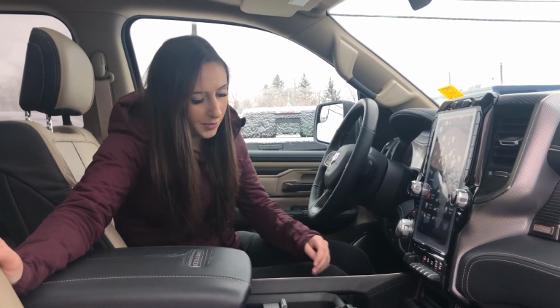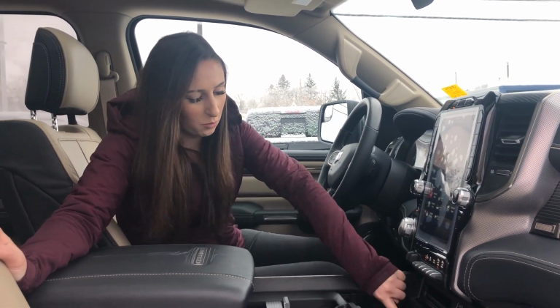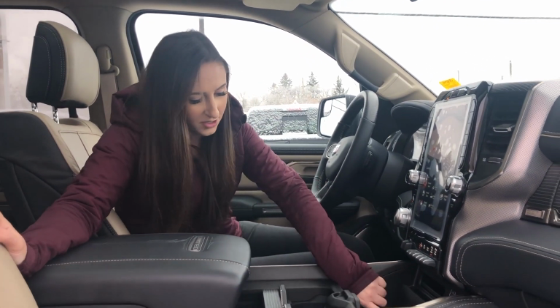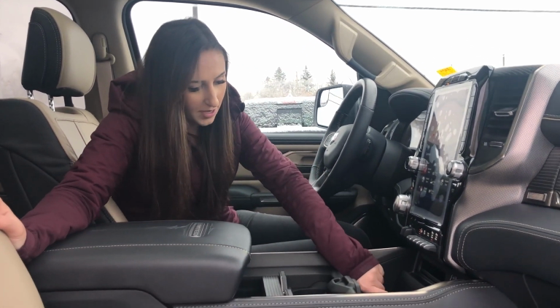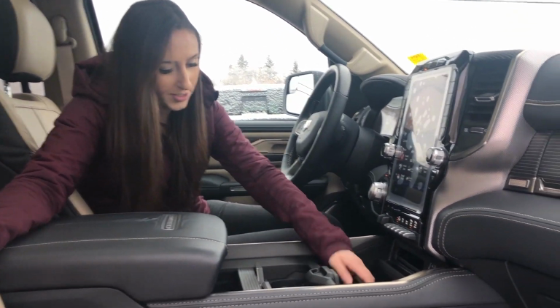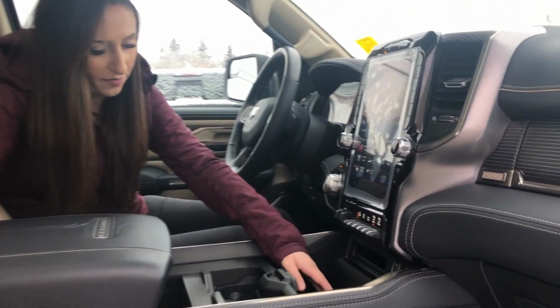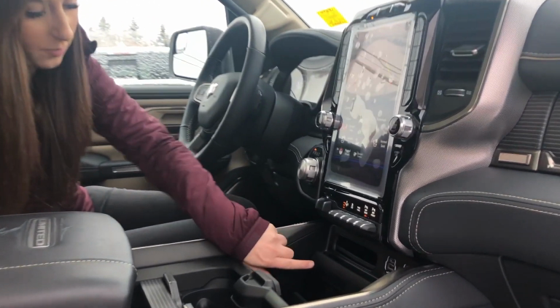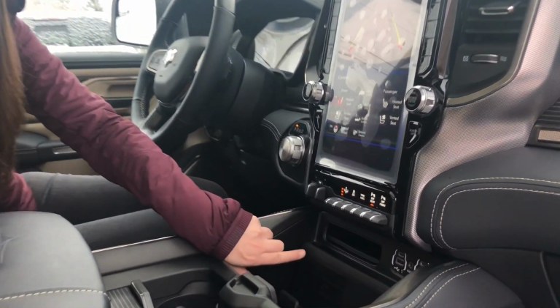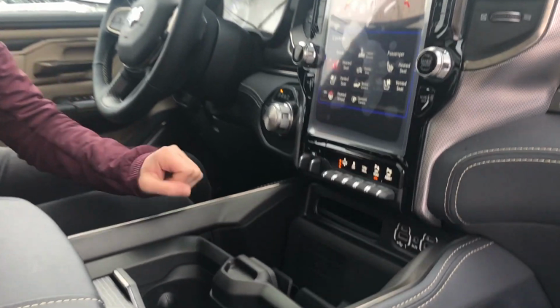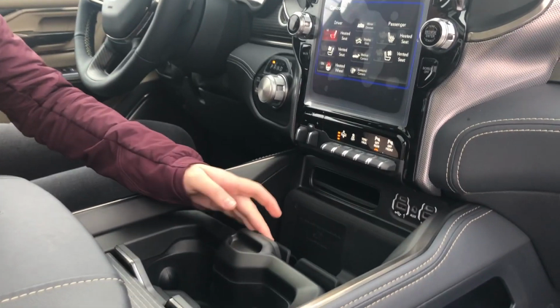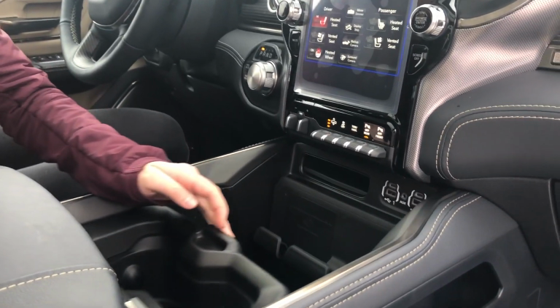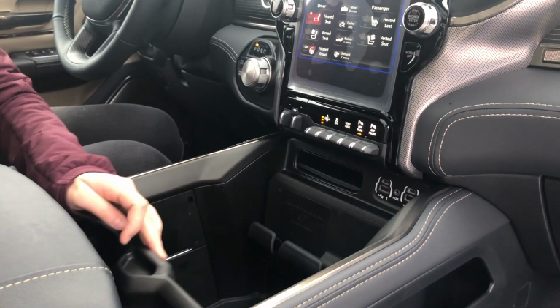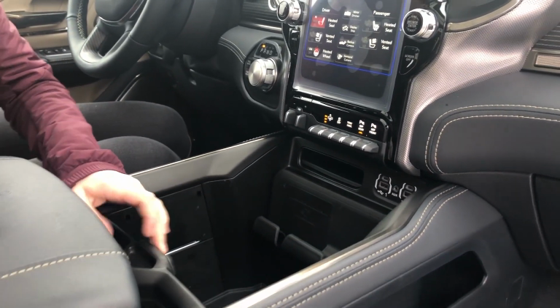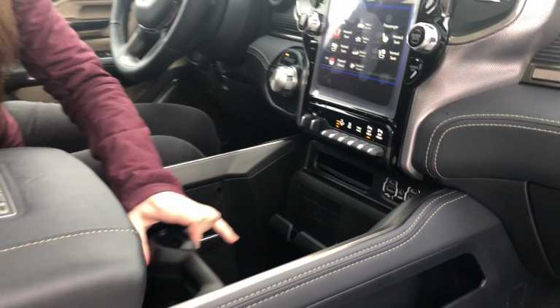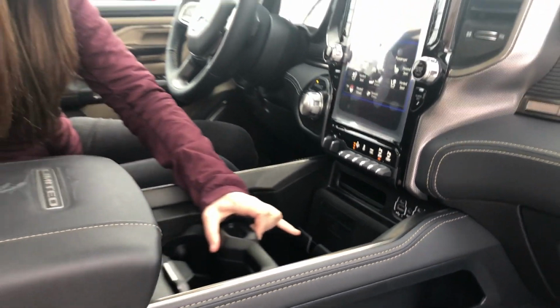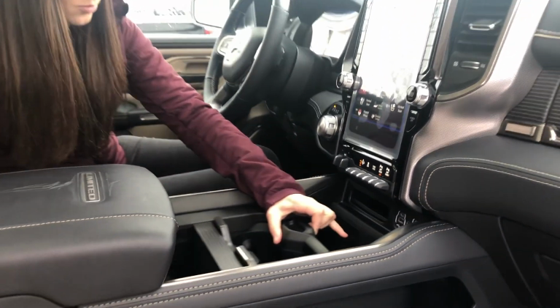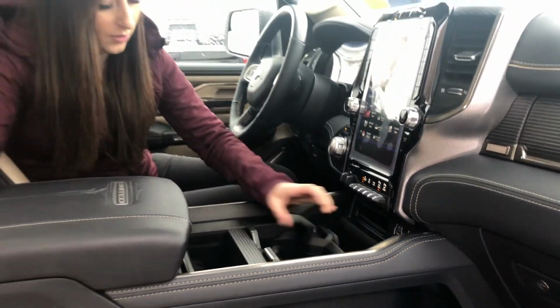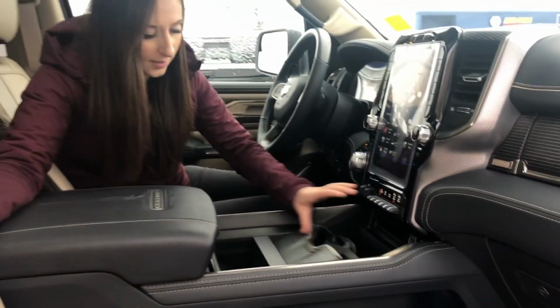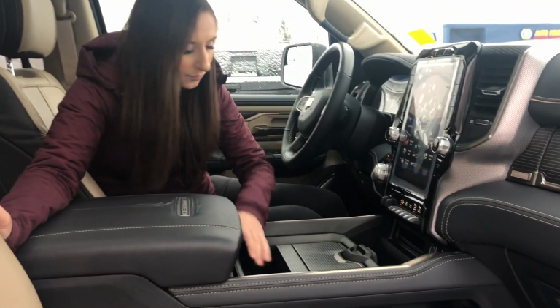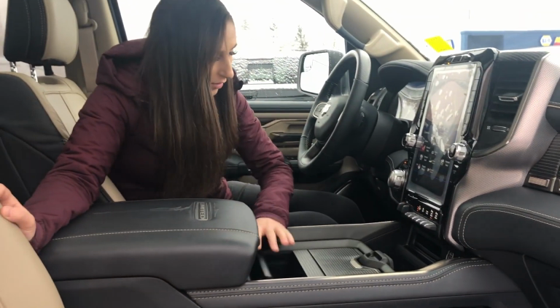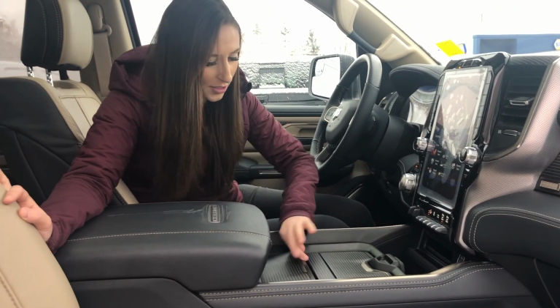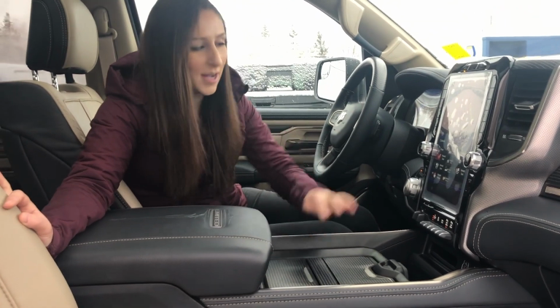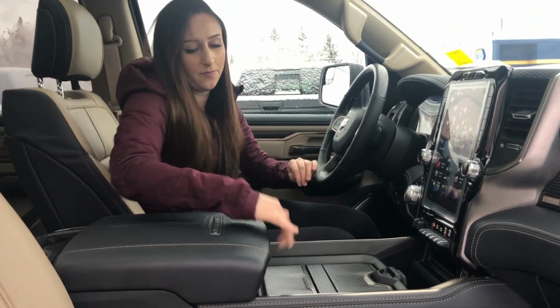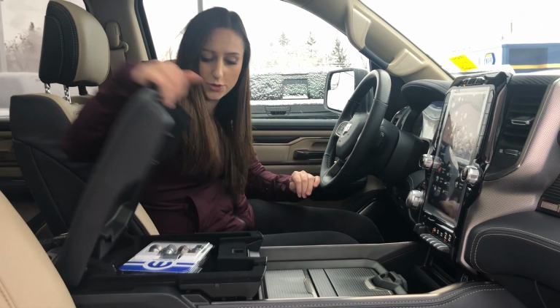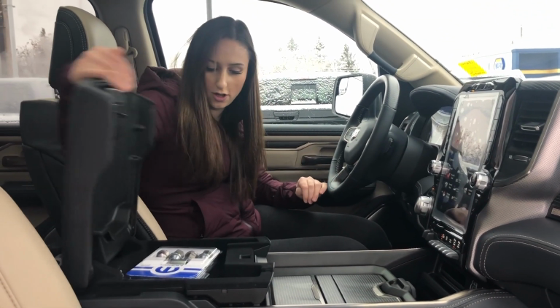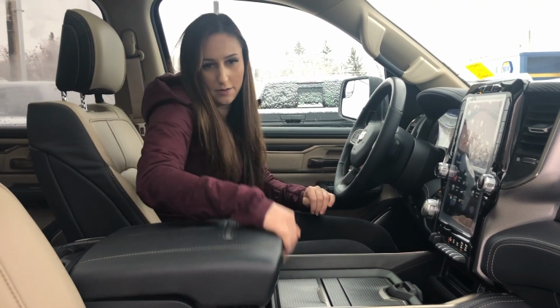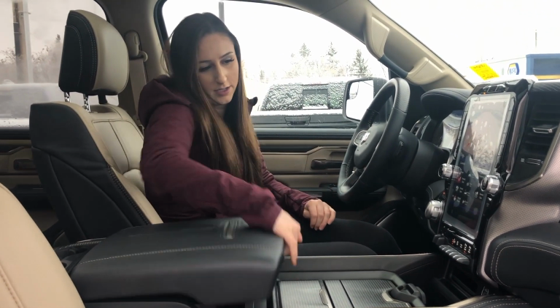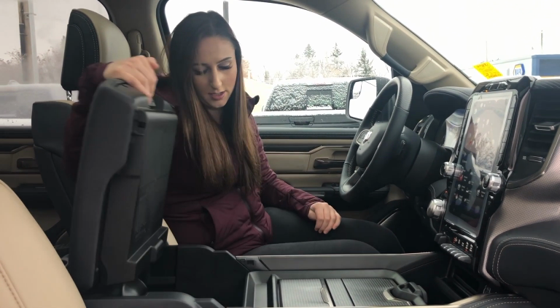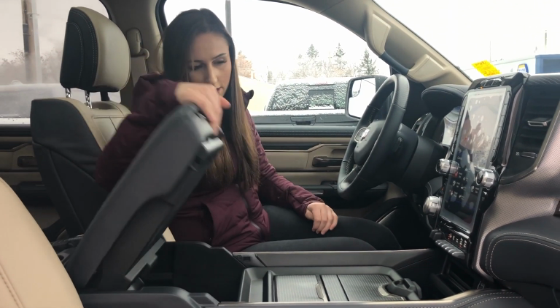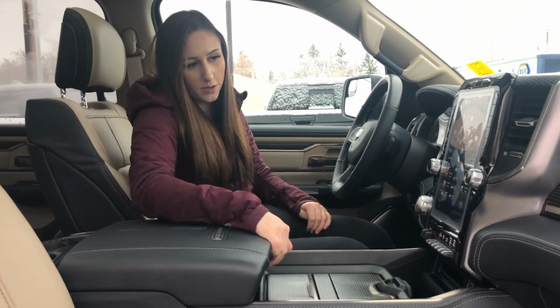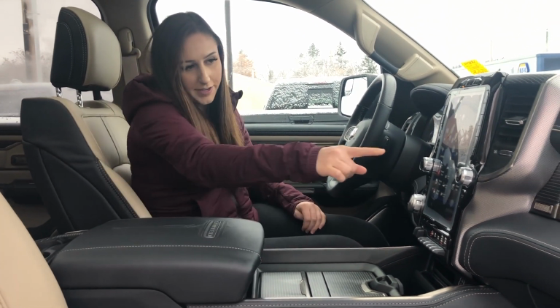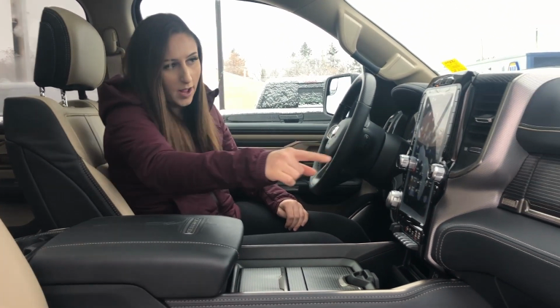These are the full leather seats, they're heated and cooled. You also have a wireless charger right here where you just set your phone and when the little blue light comes on, it's charging. You can move the center console wherever you like, so it's pretty customizable. Storage all around, and of course over here as well.